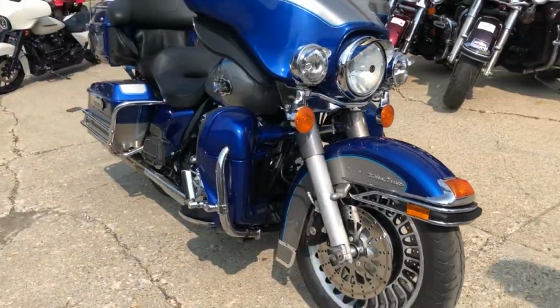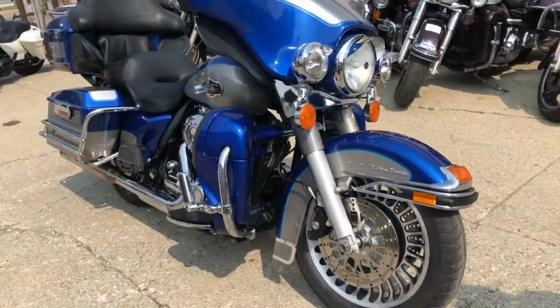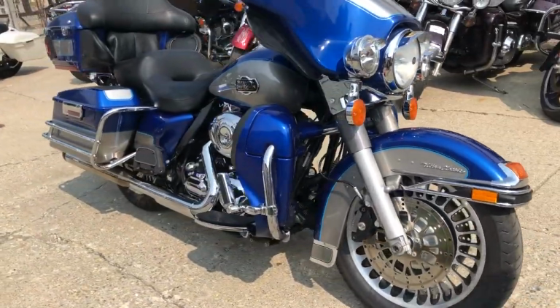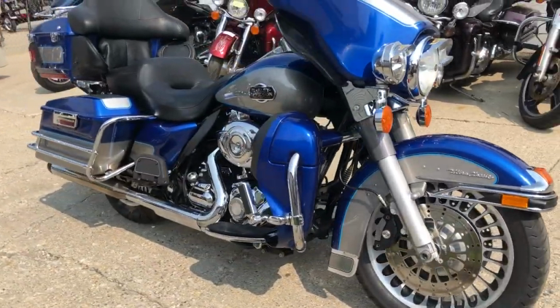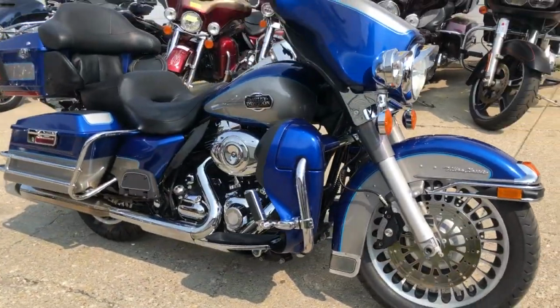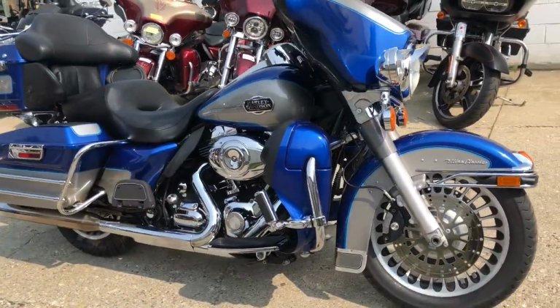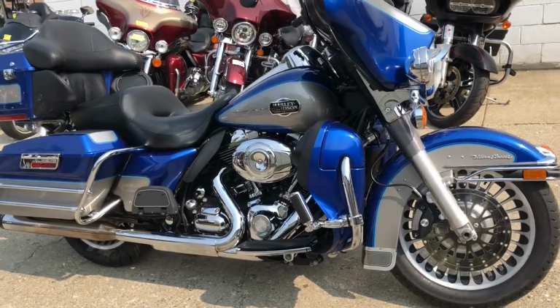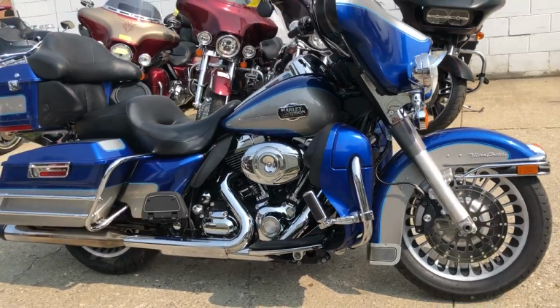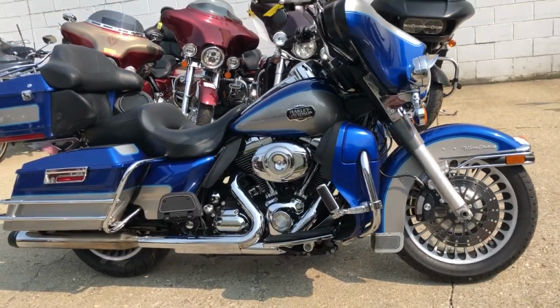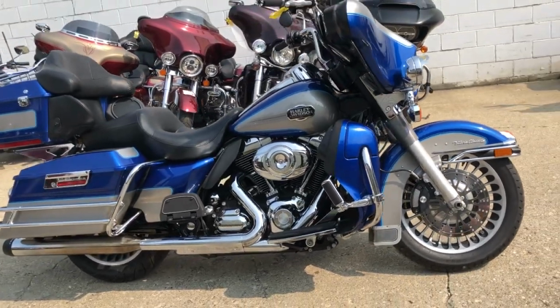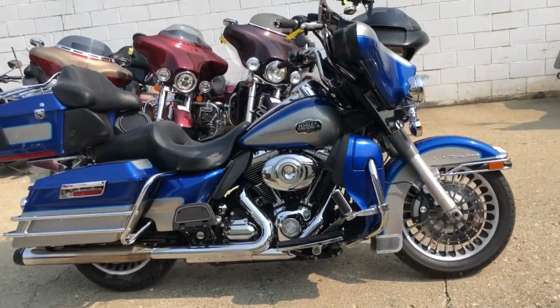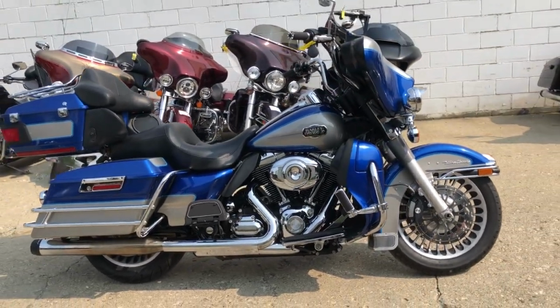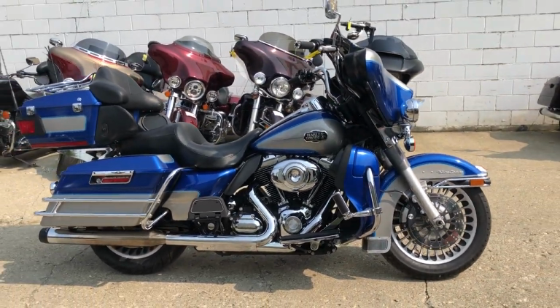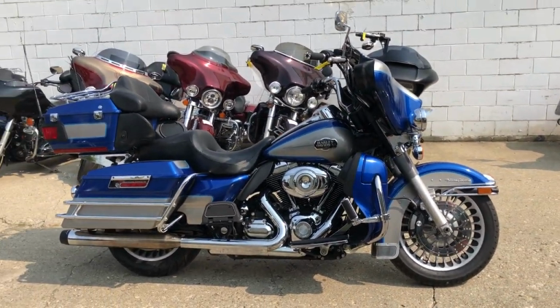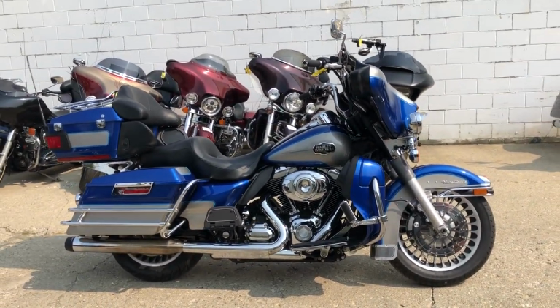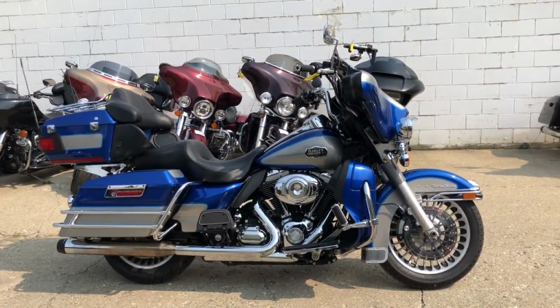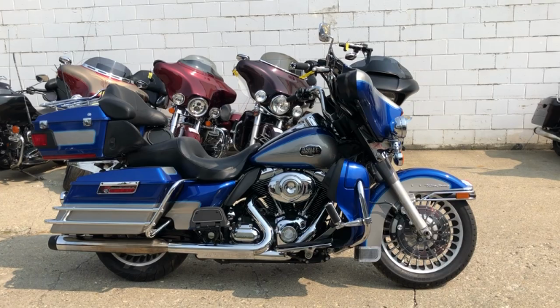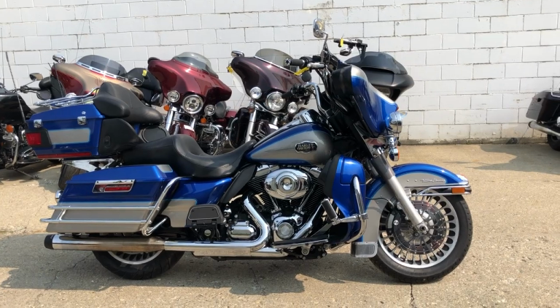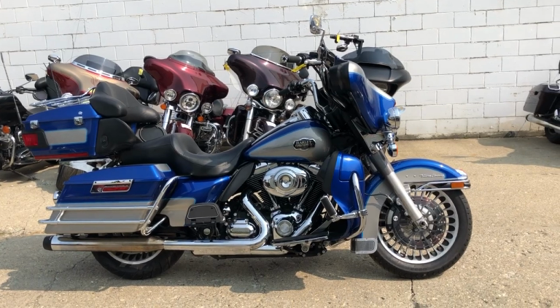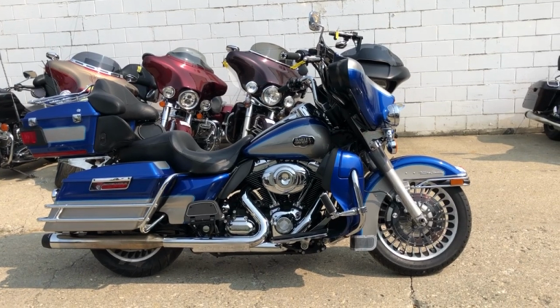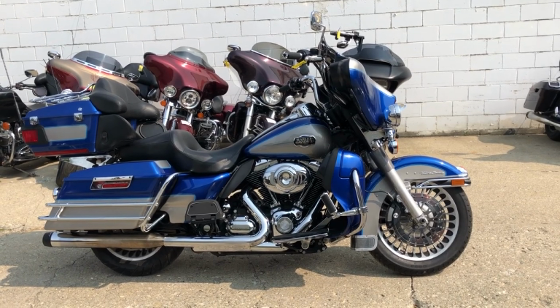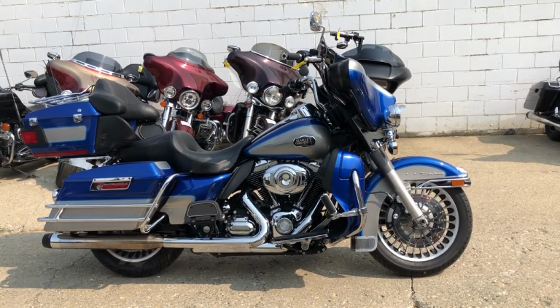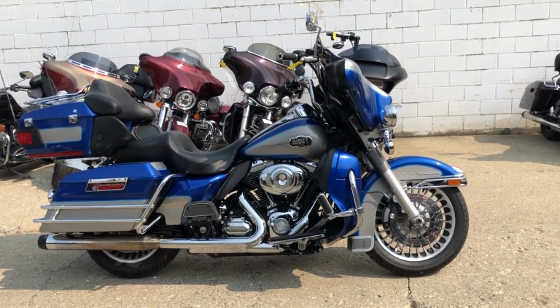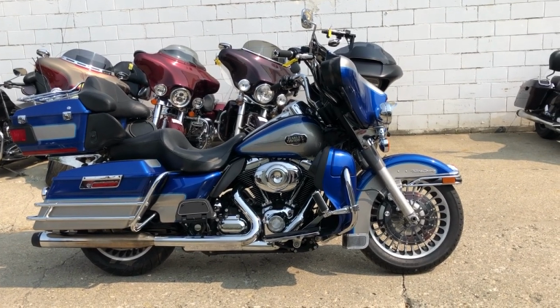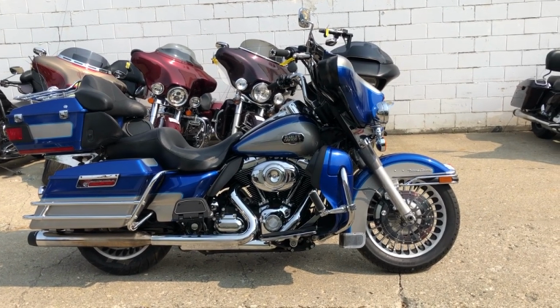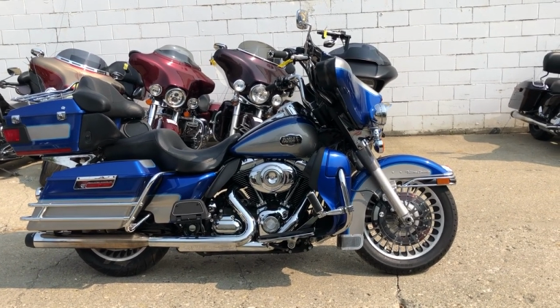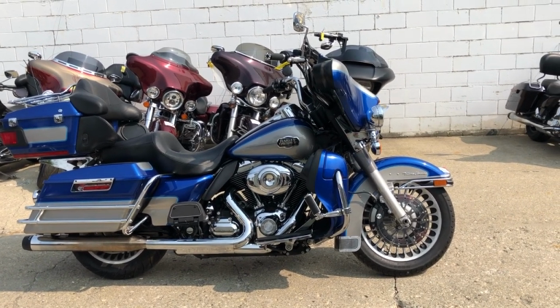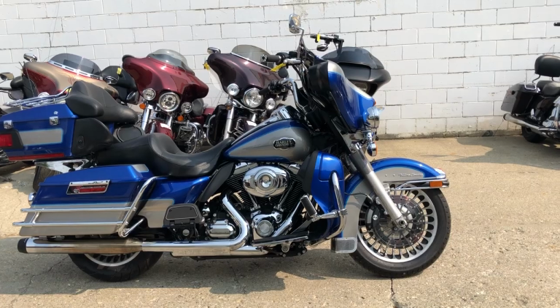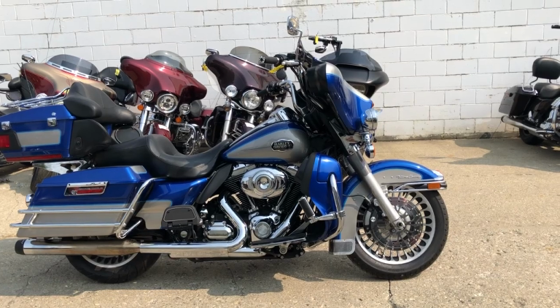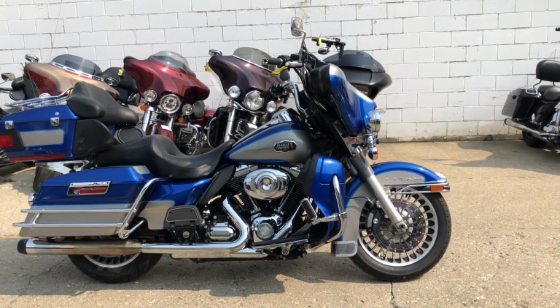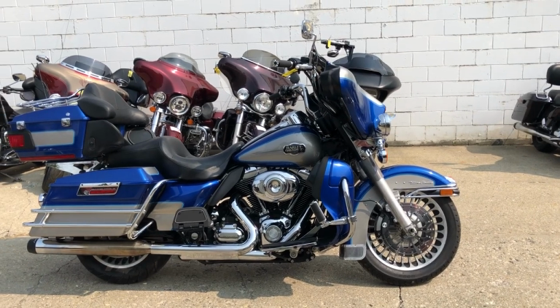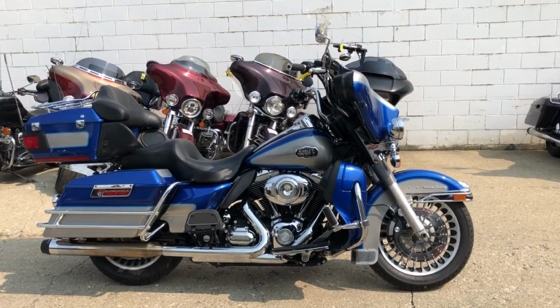We got financing programs available. Of course, we take check or cash or credit card. We have financing available — good credit, bad credit, no credit. And we deliver from our store to your door.